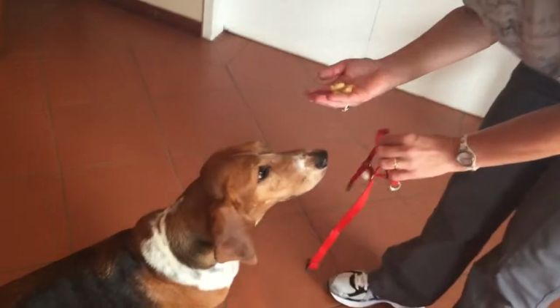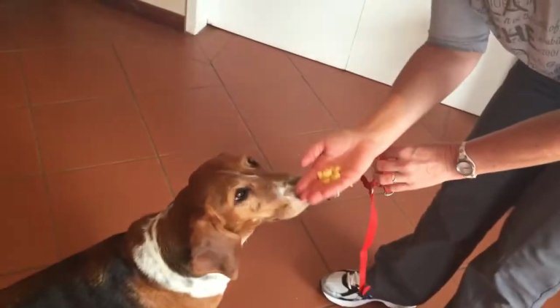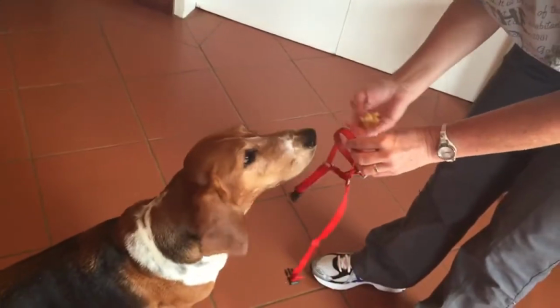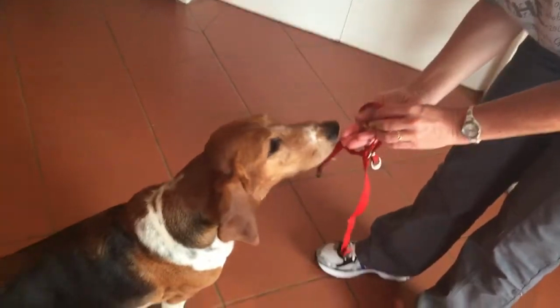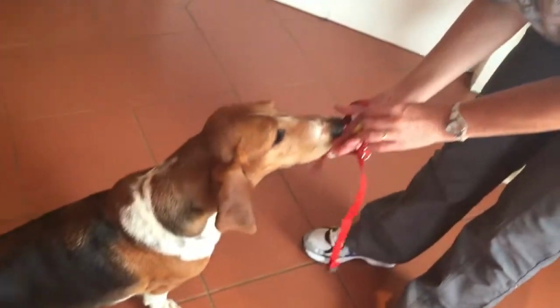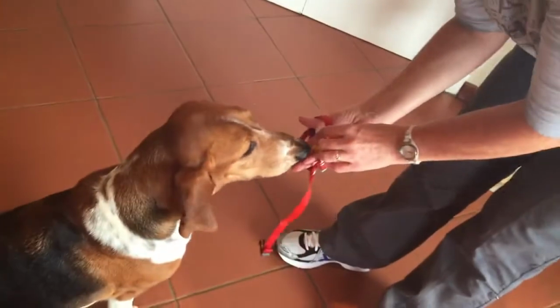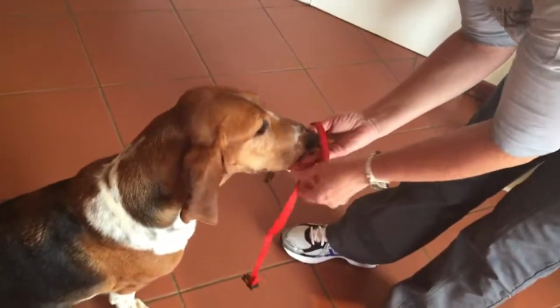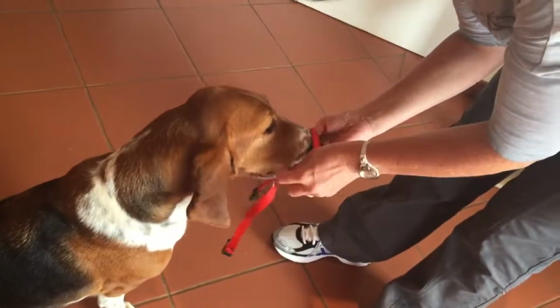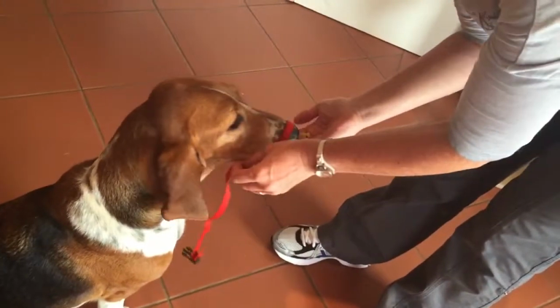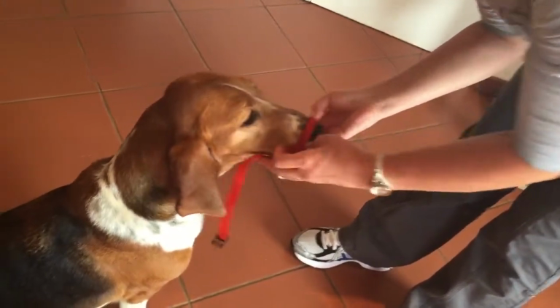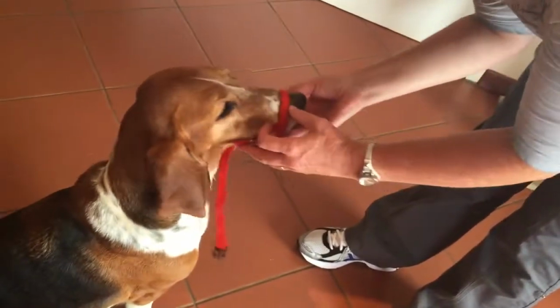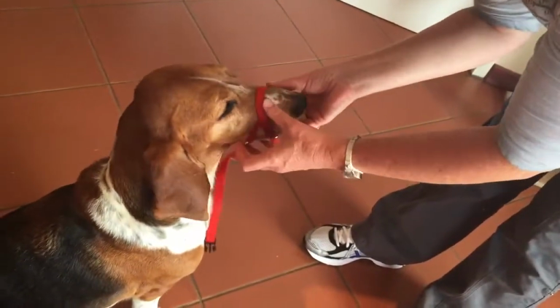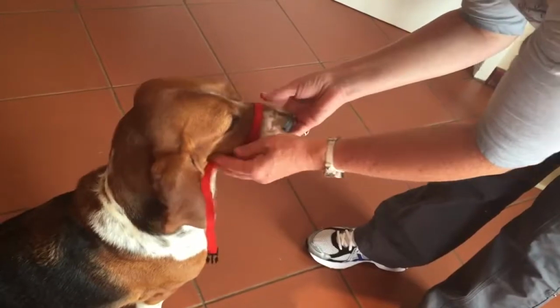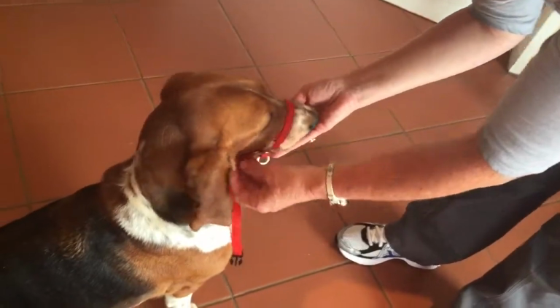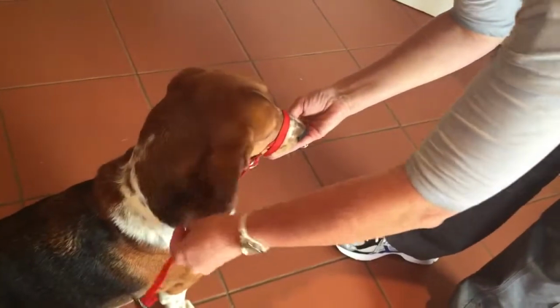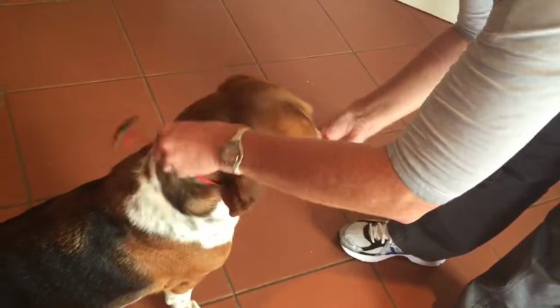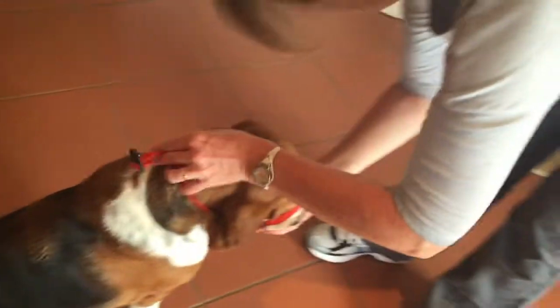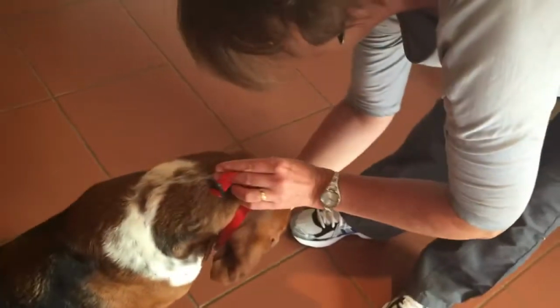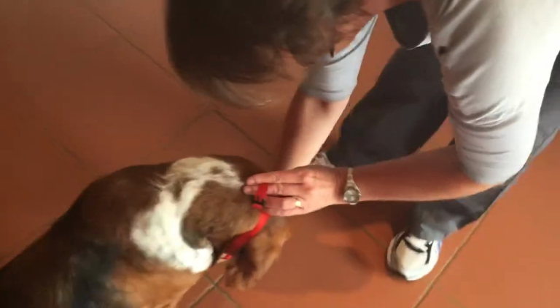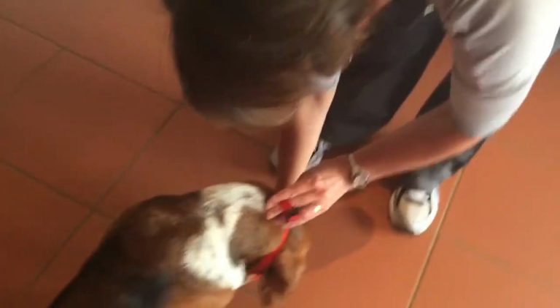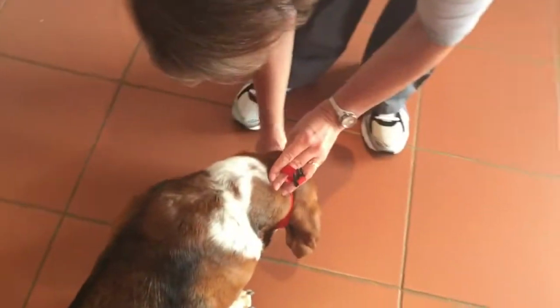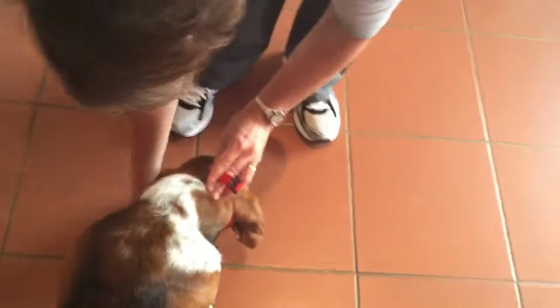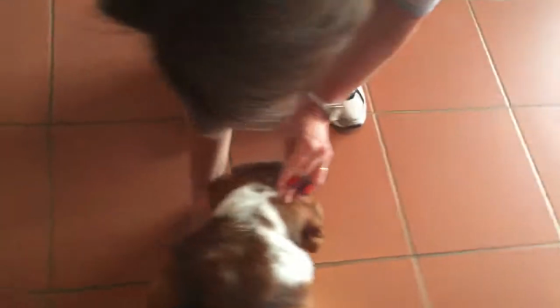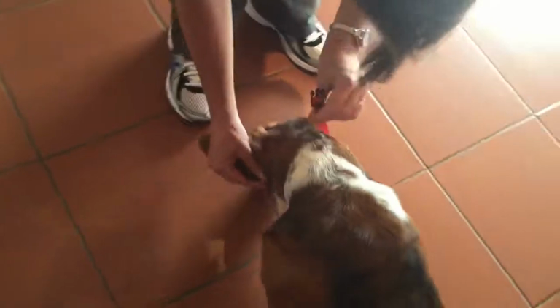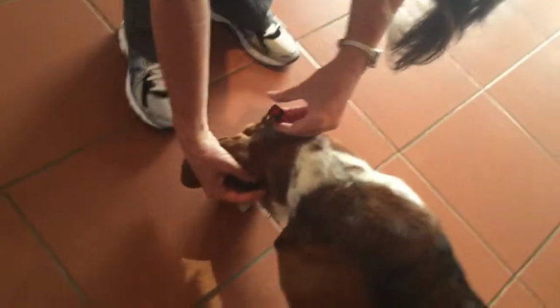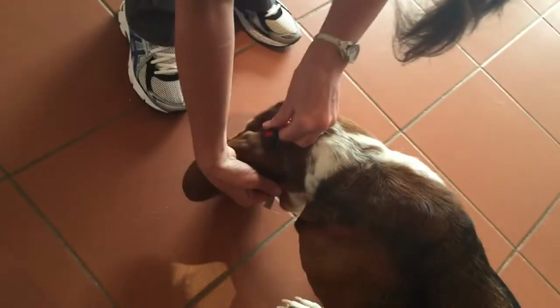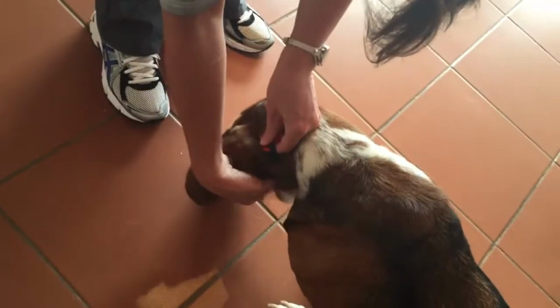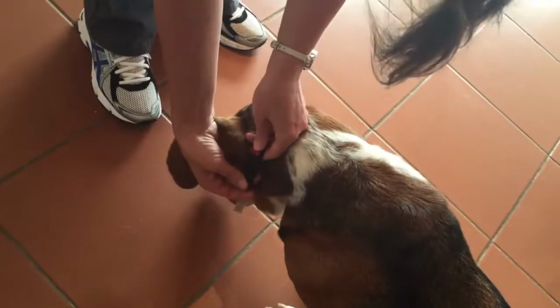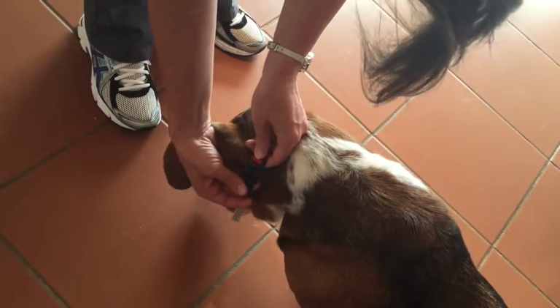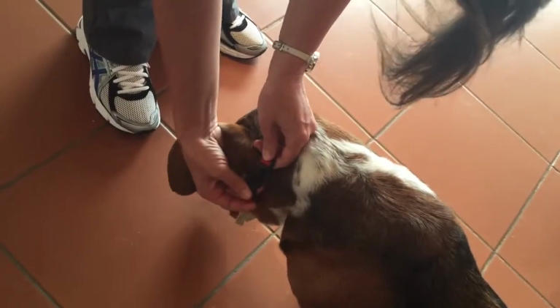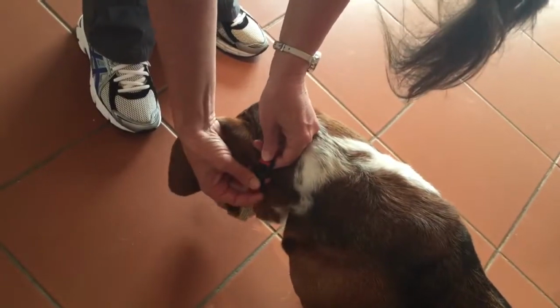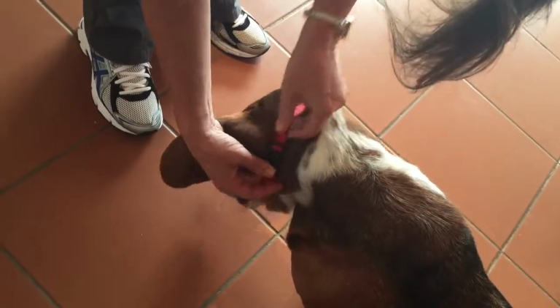We're going to let her eat treats from our hand while we slip it over her muzzle. We will put the treats on the floor while we tie it behind her ears.